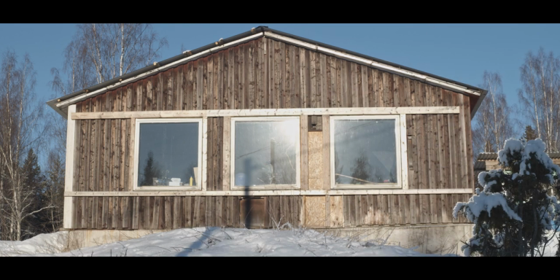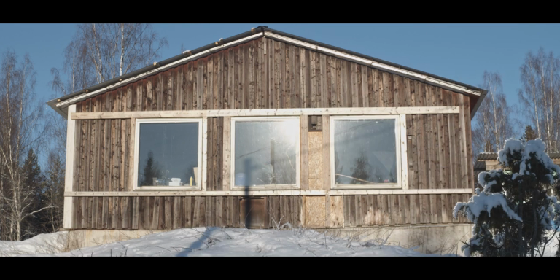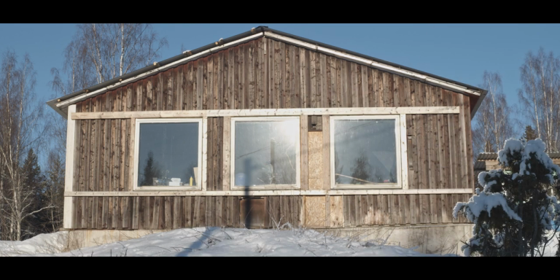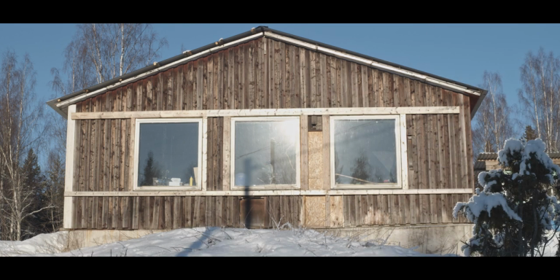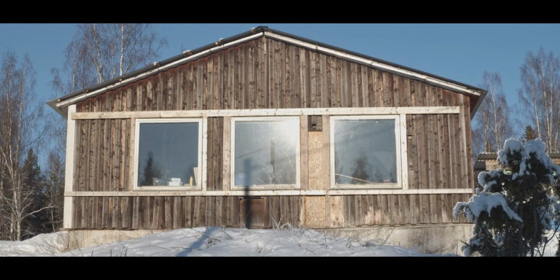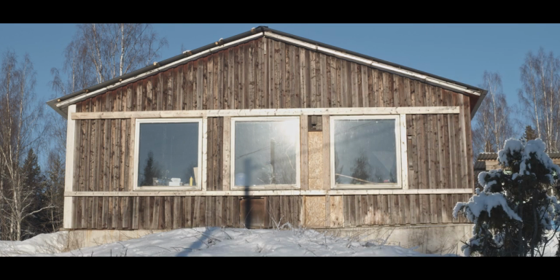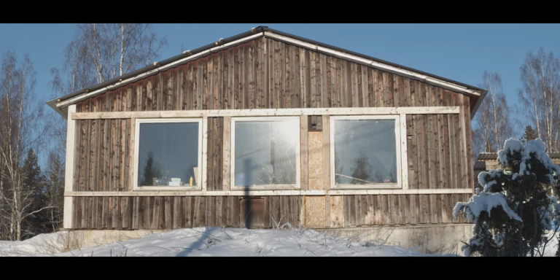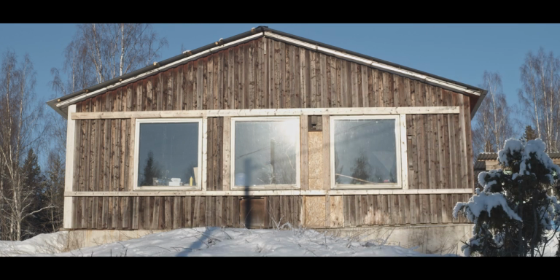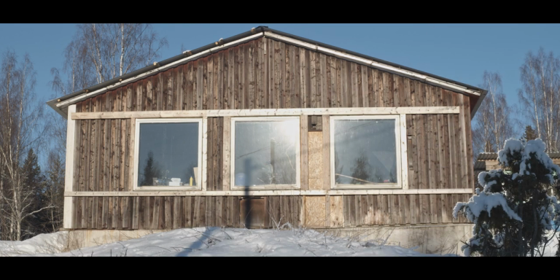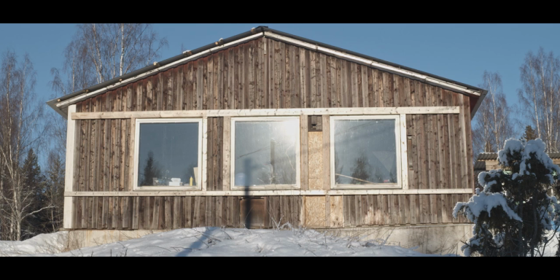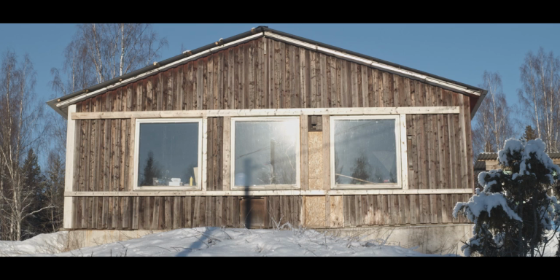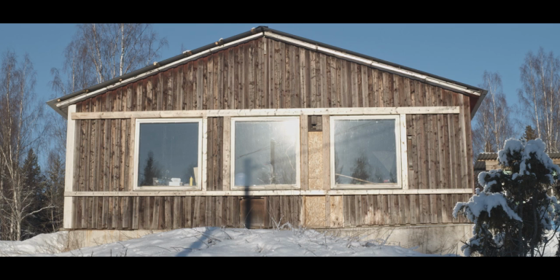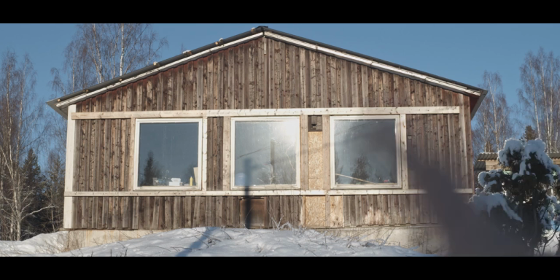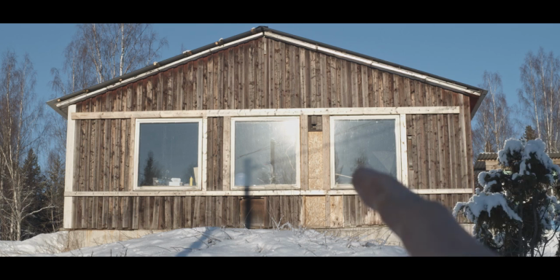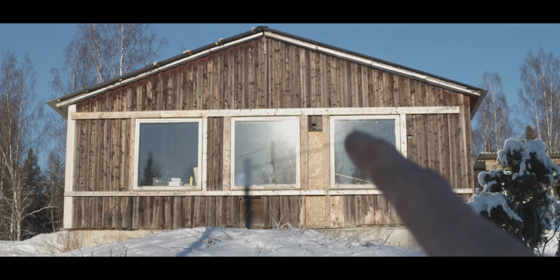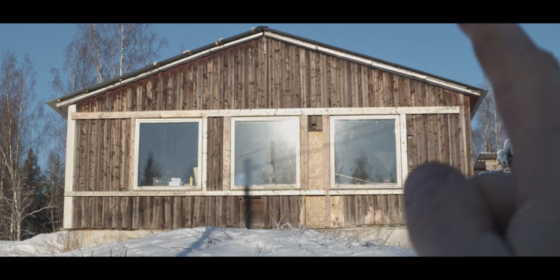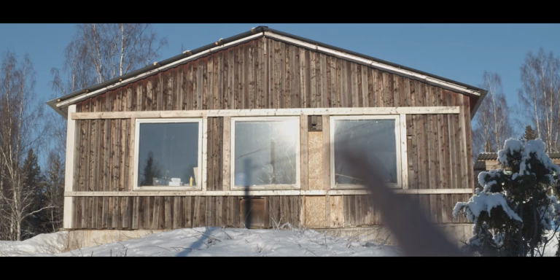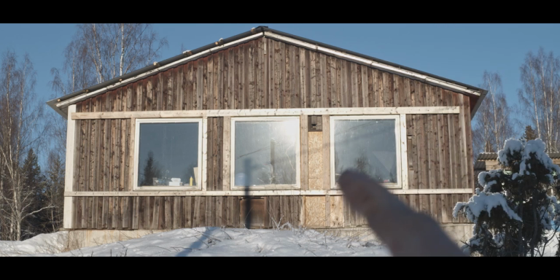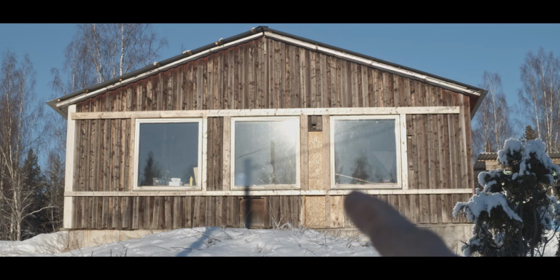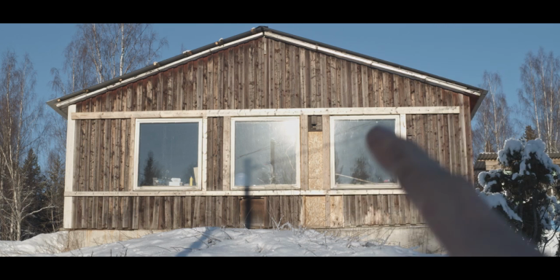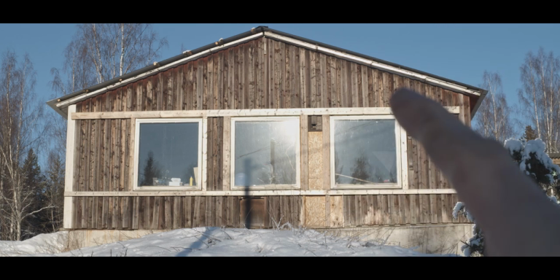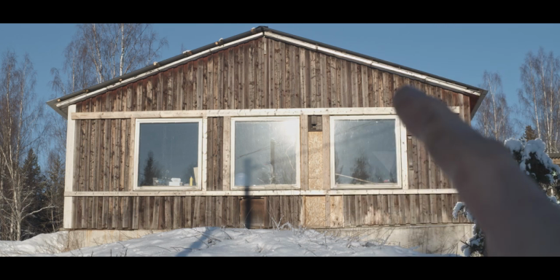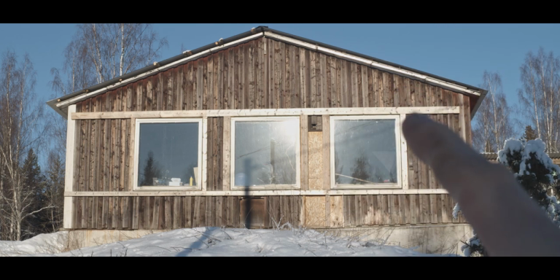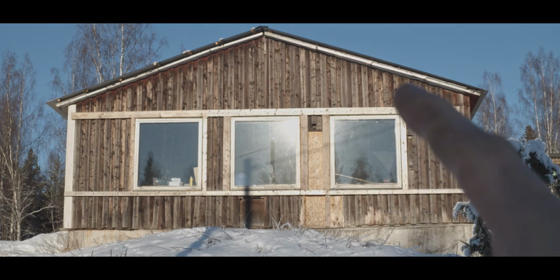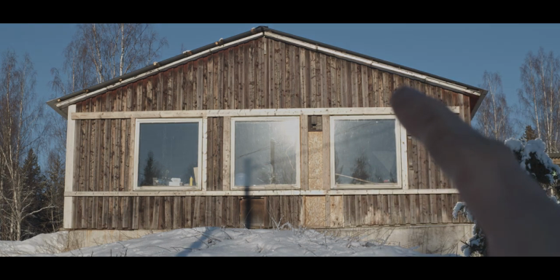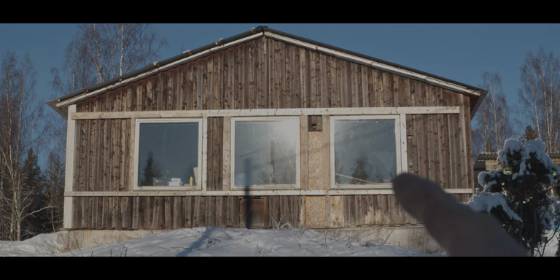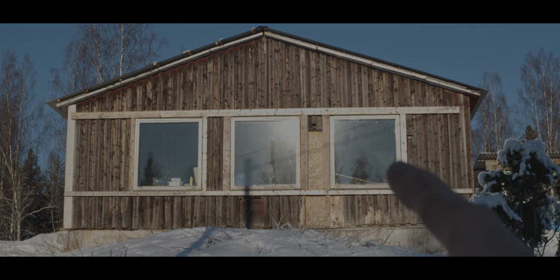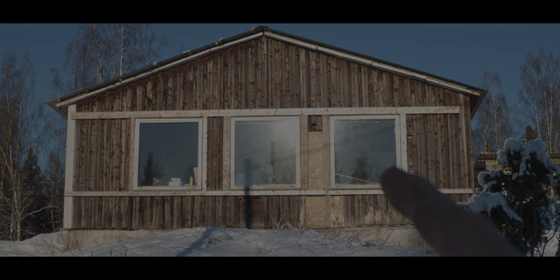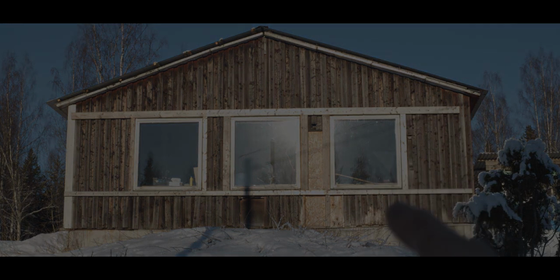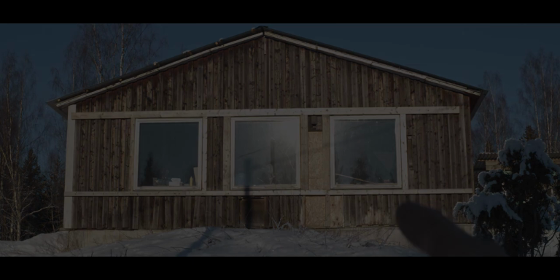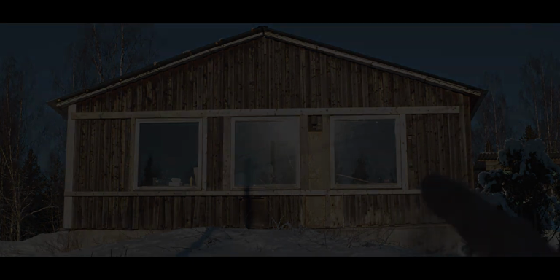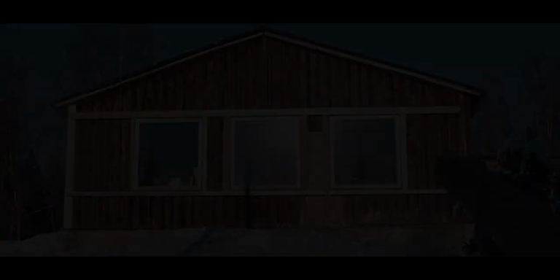It looks absolutely horrible at the moment, but we're definitely going to be putting some new exterior — whatever it's called — on there.